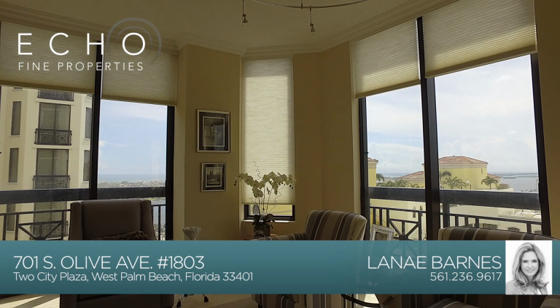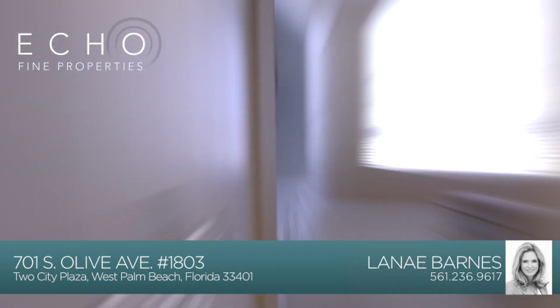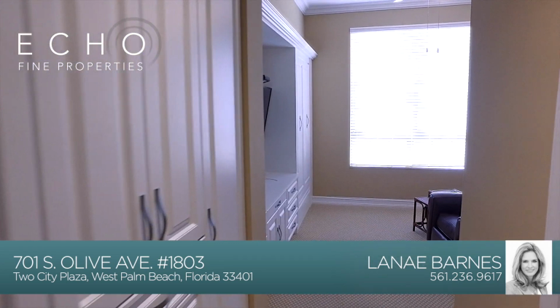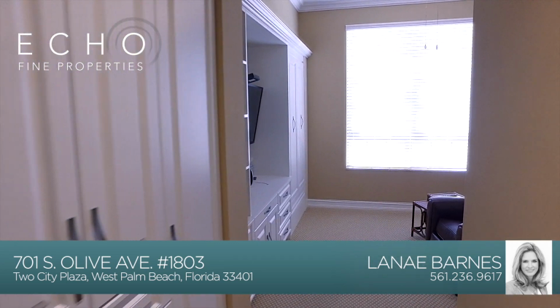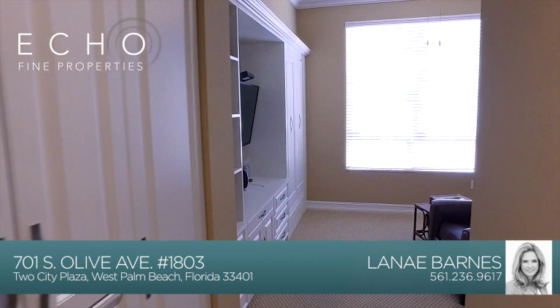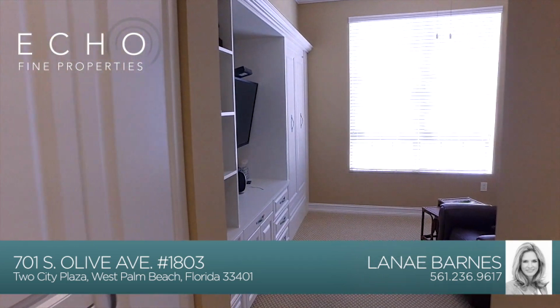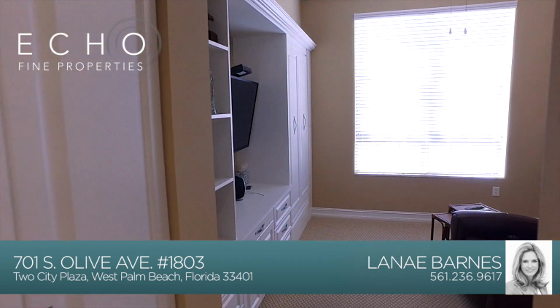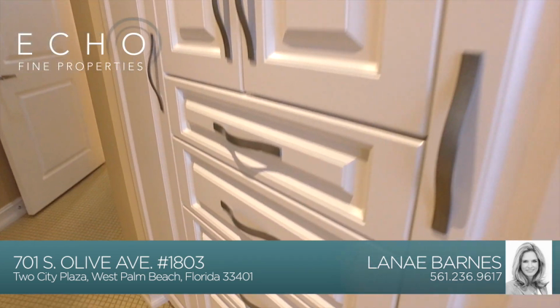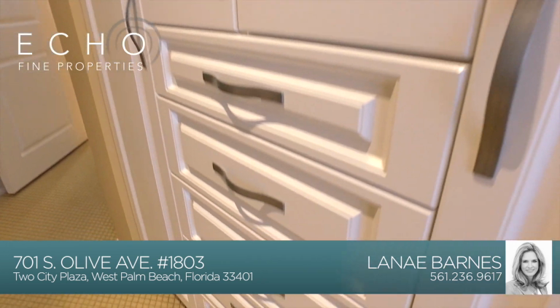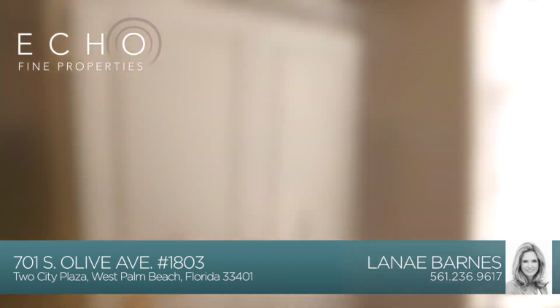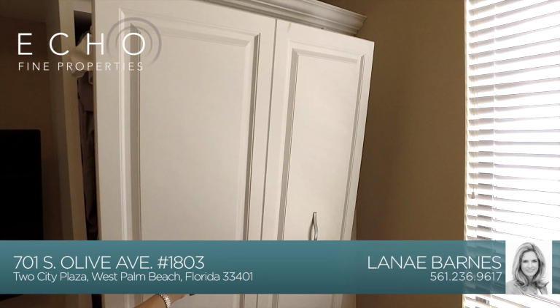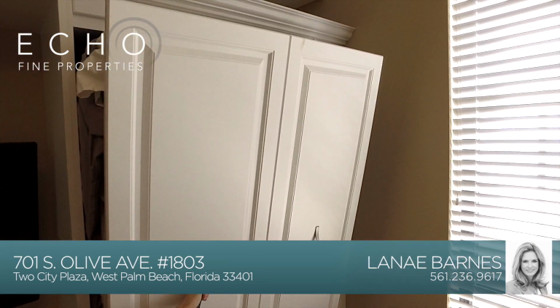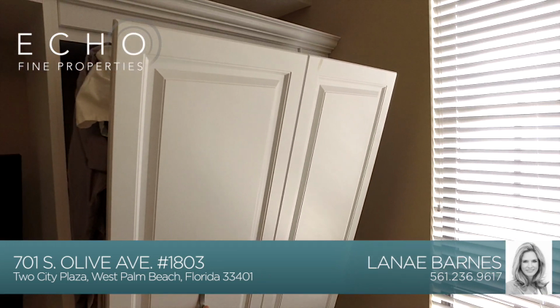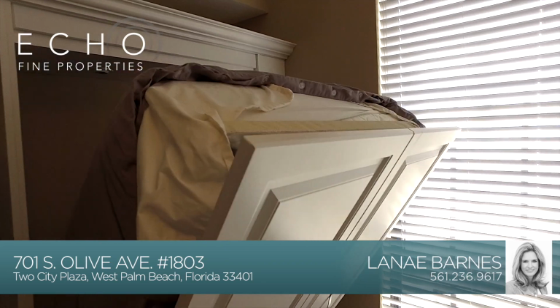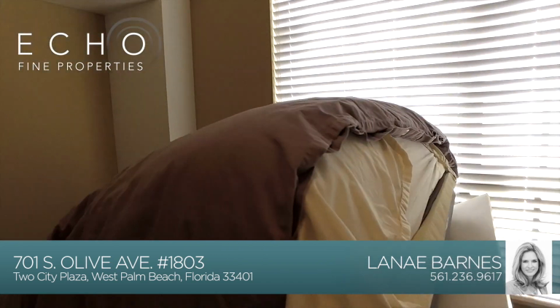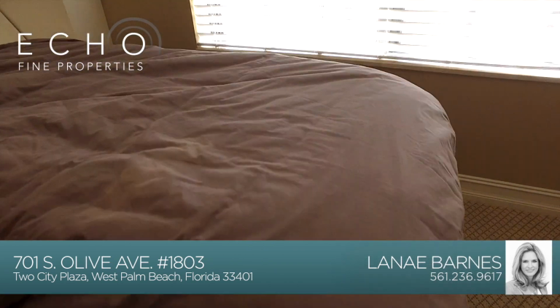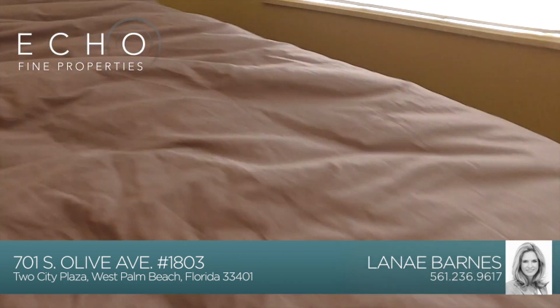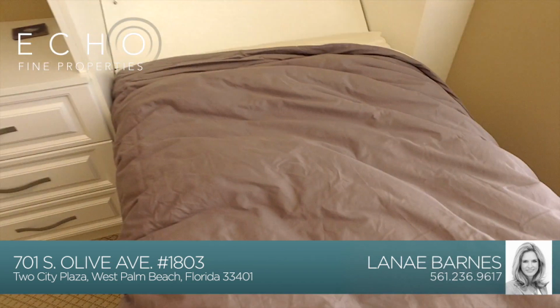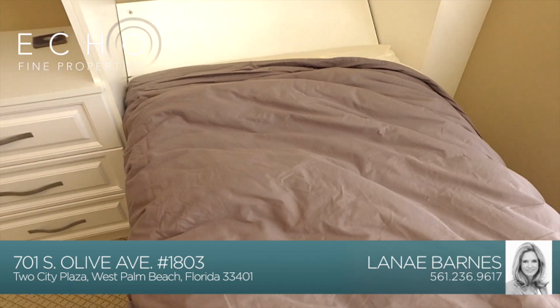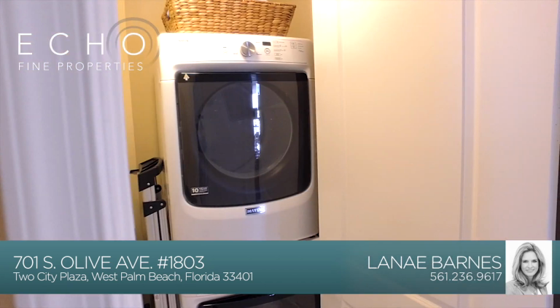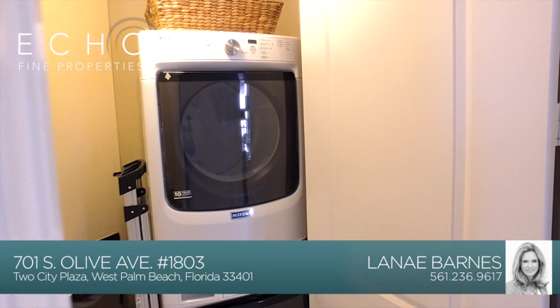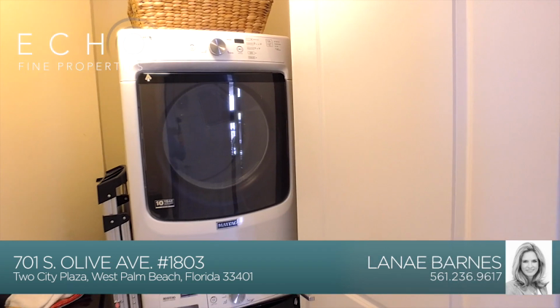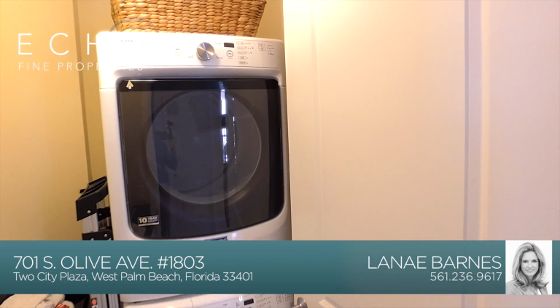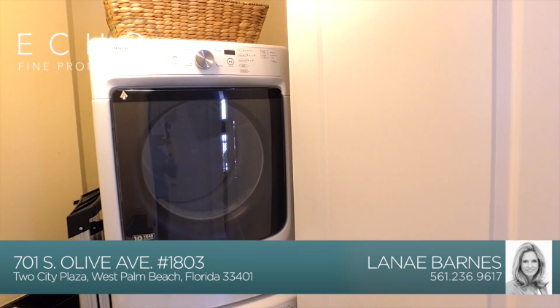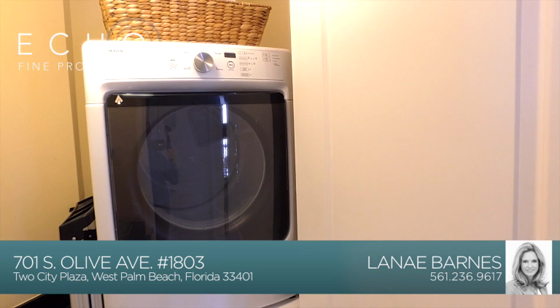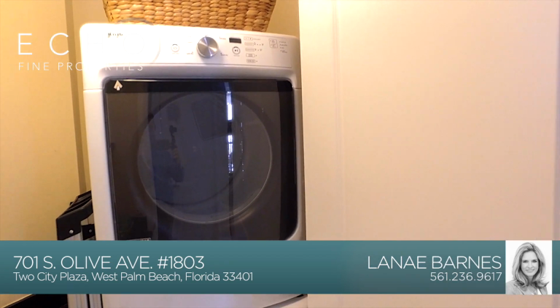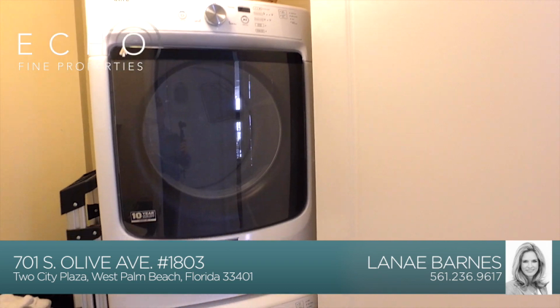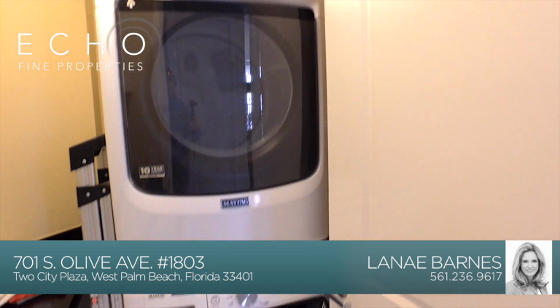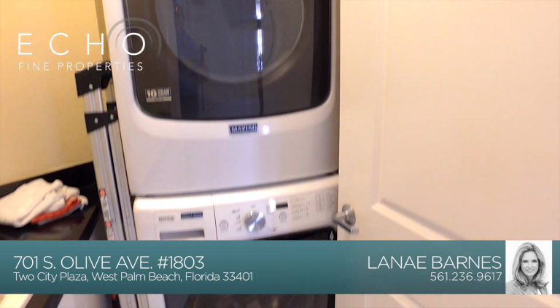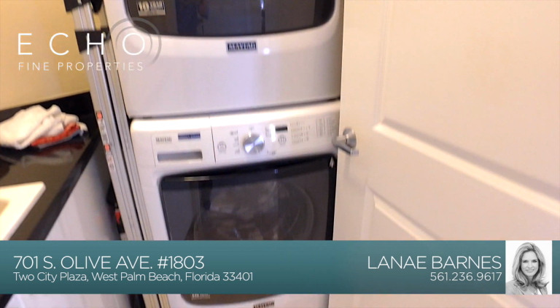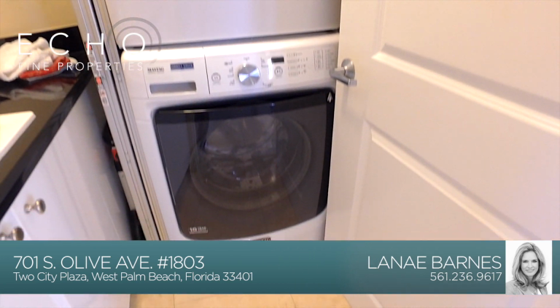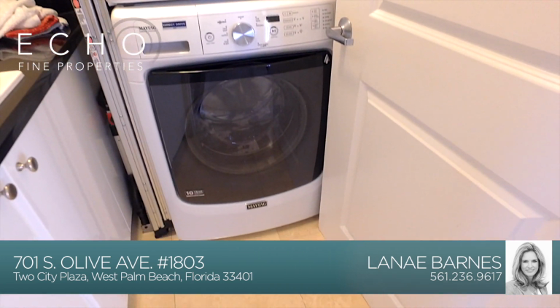In this first bedroom you have abundant built-in cabinetry with two pull-down trundles for when your out-of-town guests come to visit. You also have a laundry room with an oversized stackable Maytag washer and dryer.